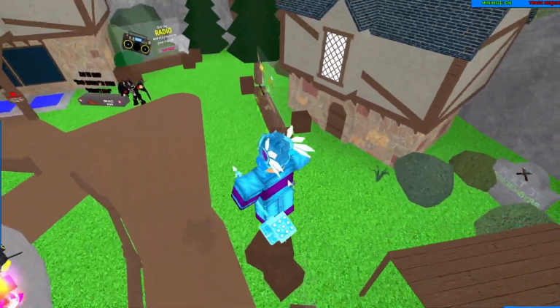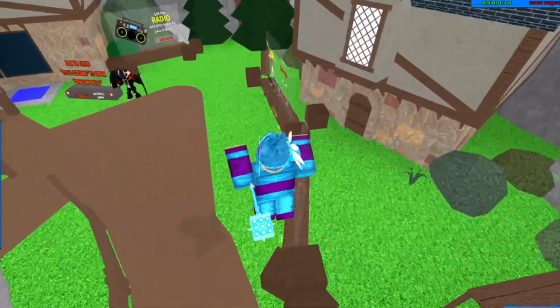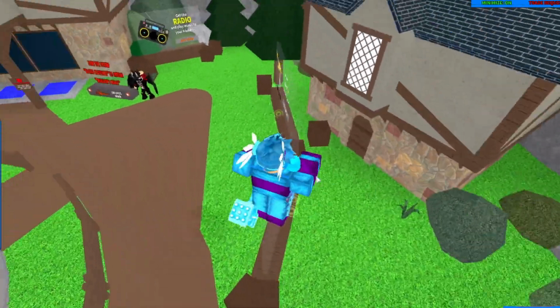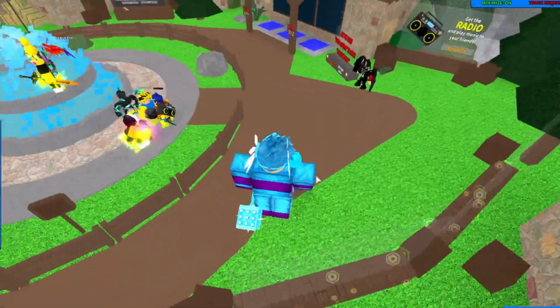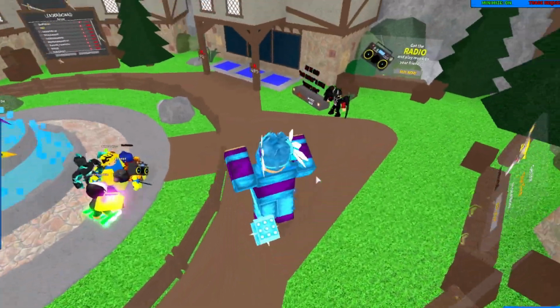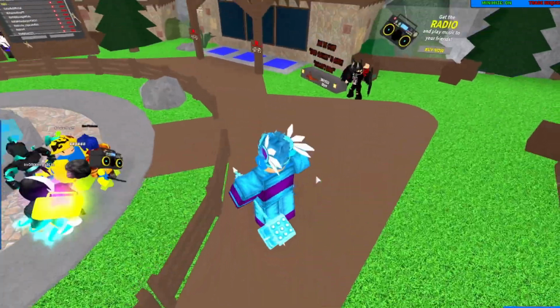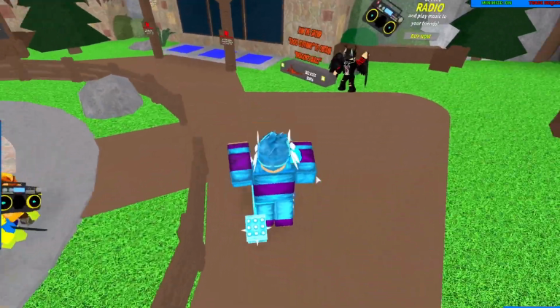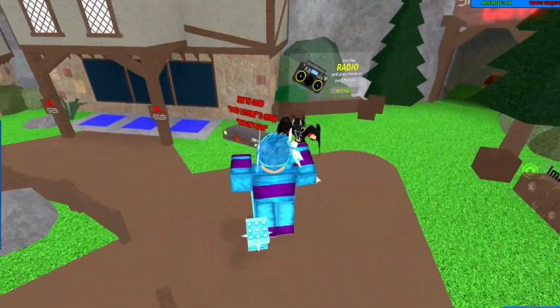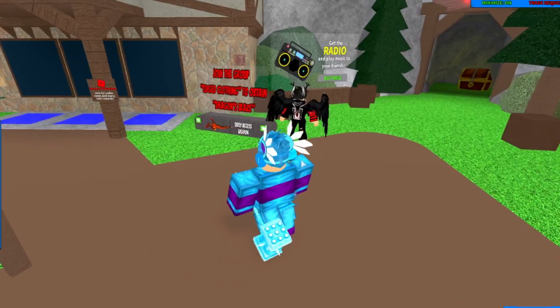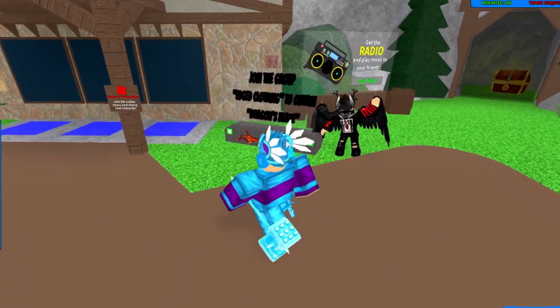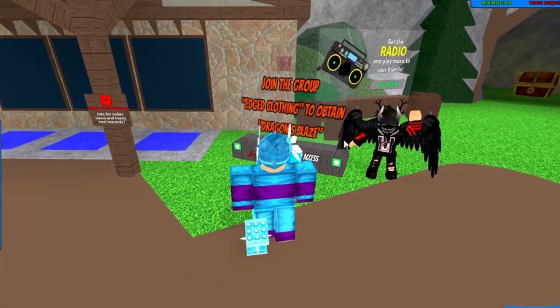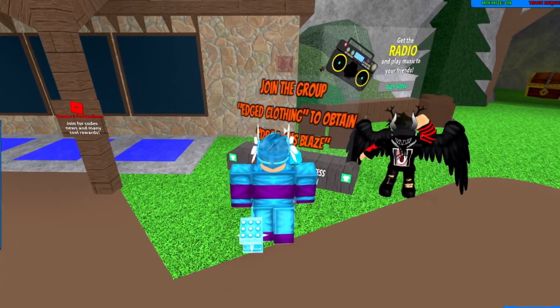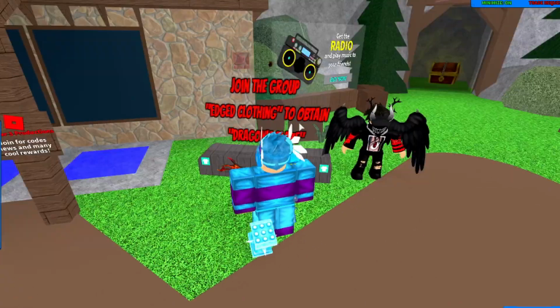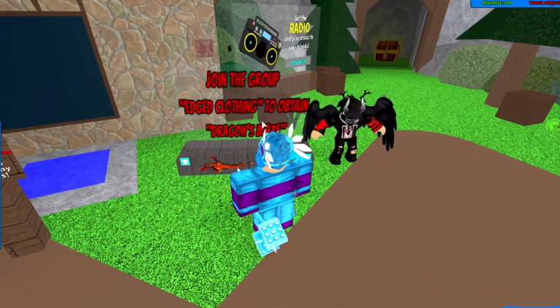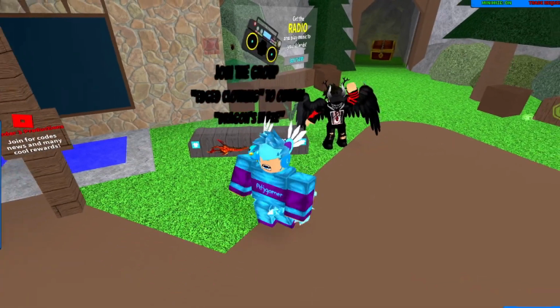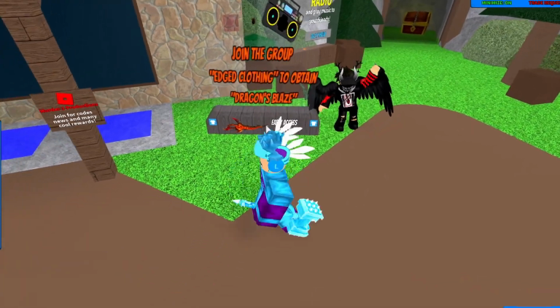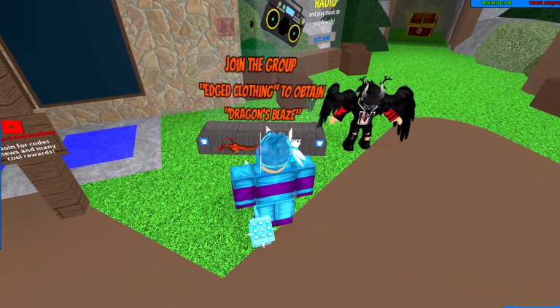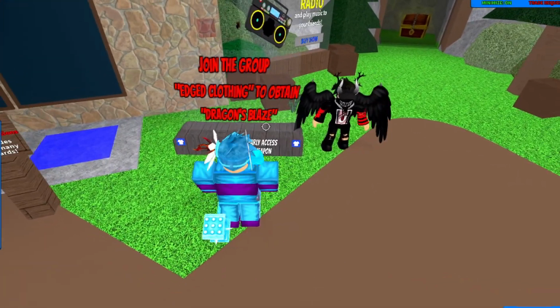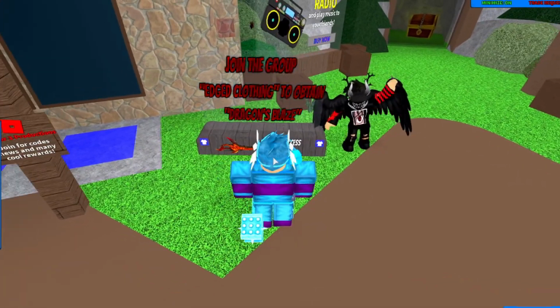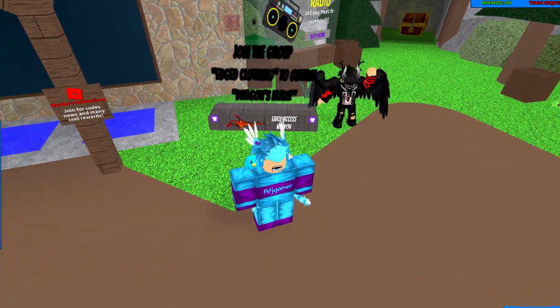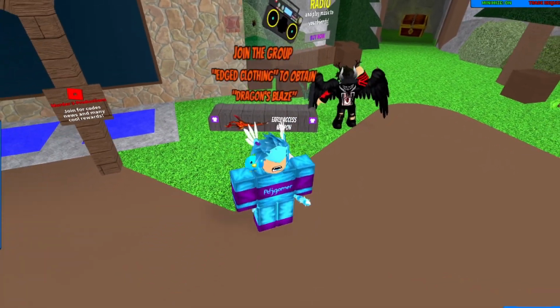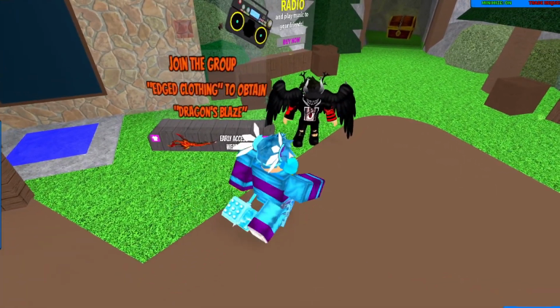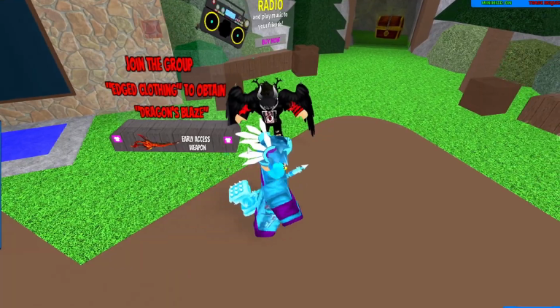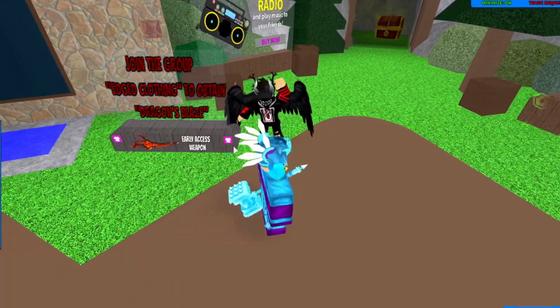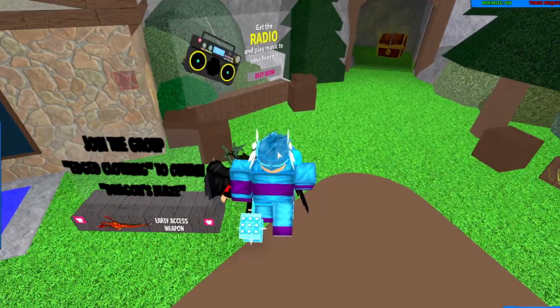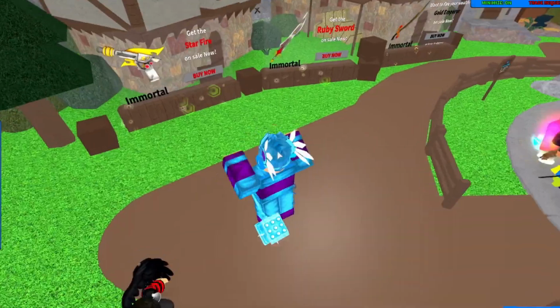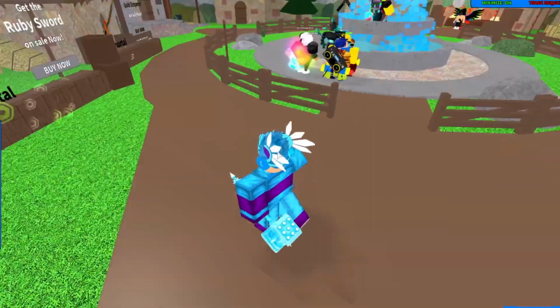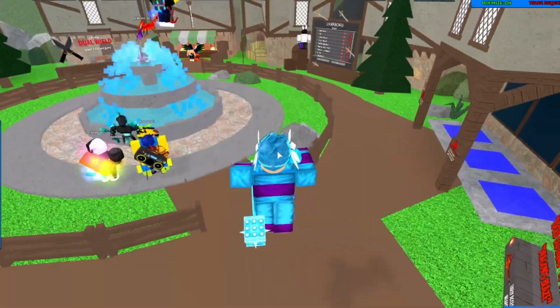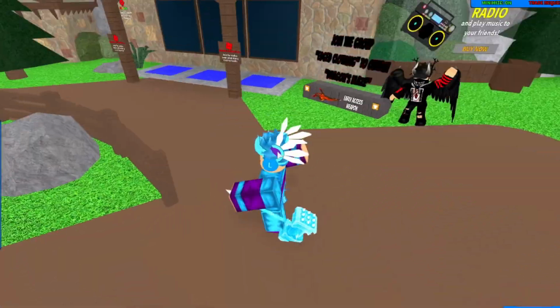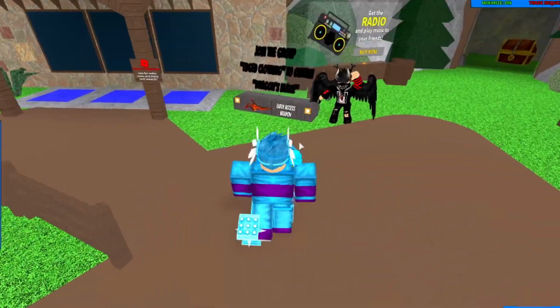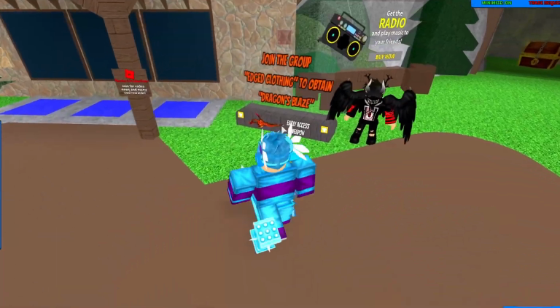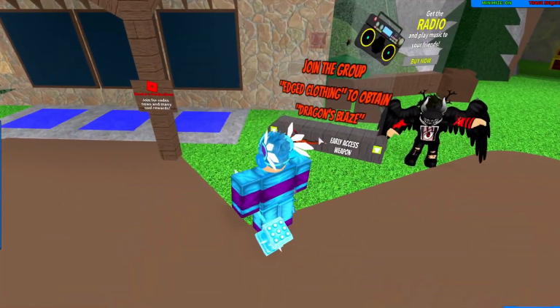there's a brand new small little early access weapon code, and the code you have to get it from joining the Edge Clothing group. It's called Dragon's Blaze, and yeah, there's an update coming out tomorrow, and there's an early access weapon that you can get — it's a code.